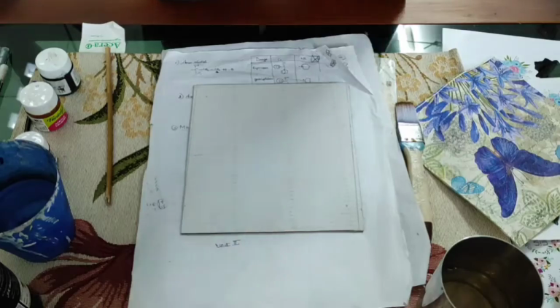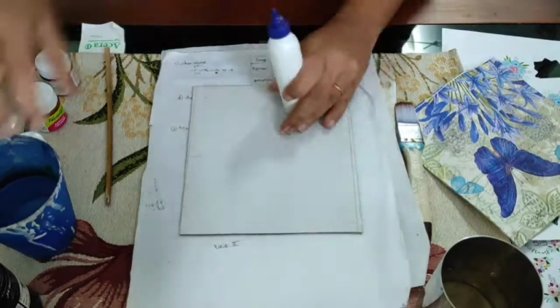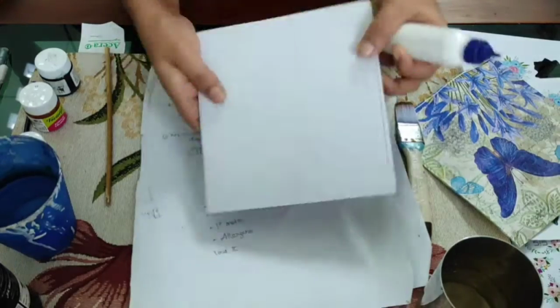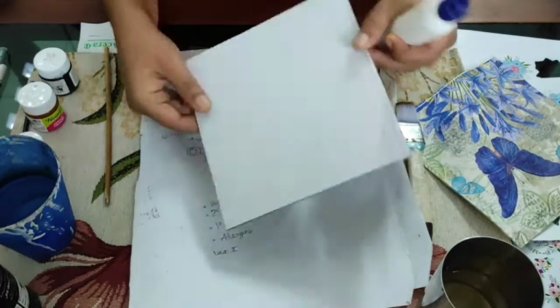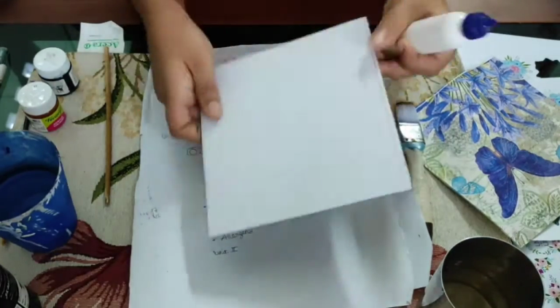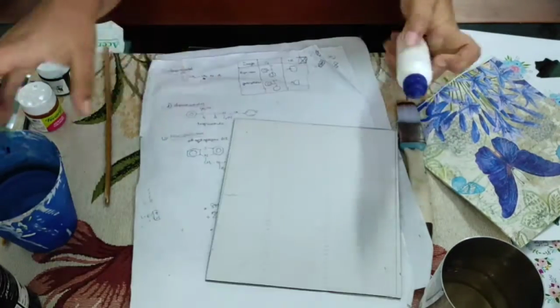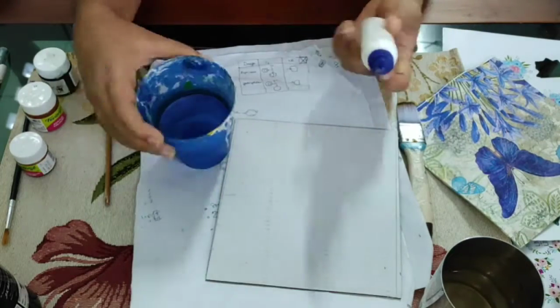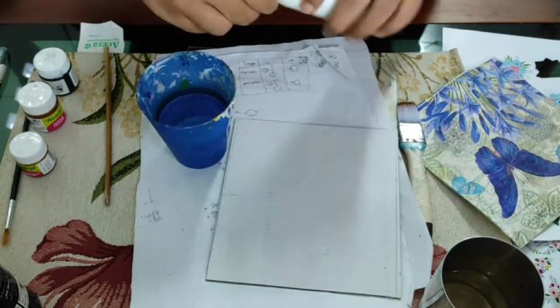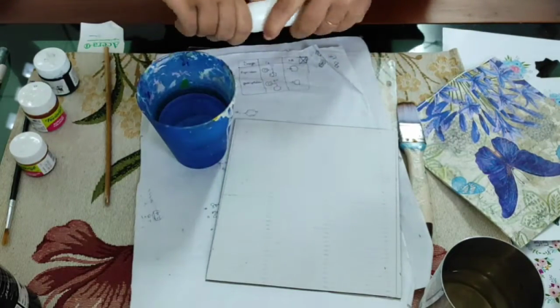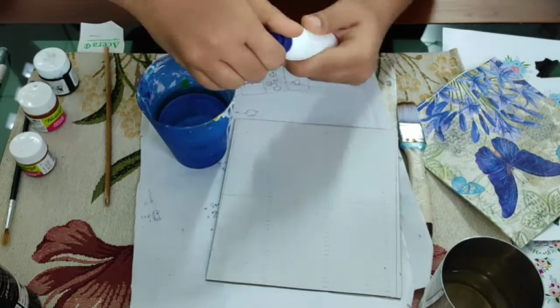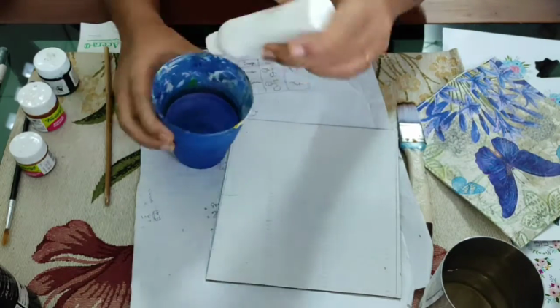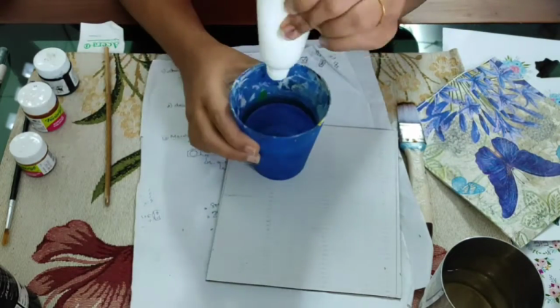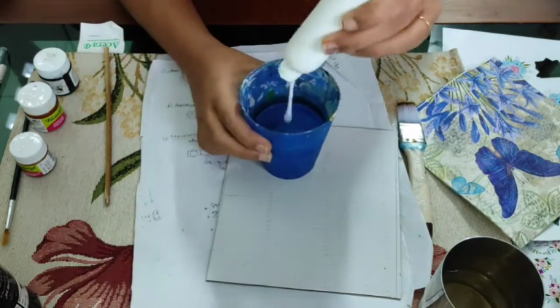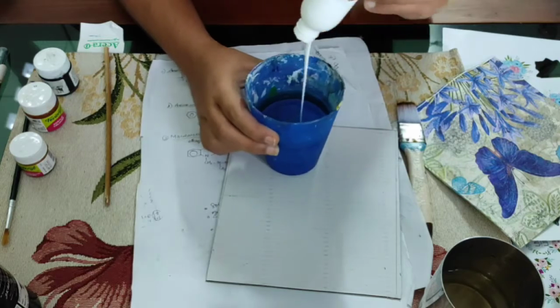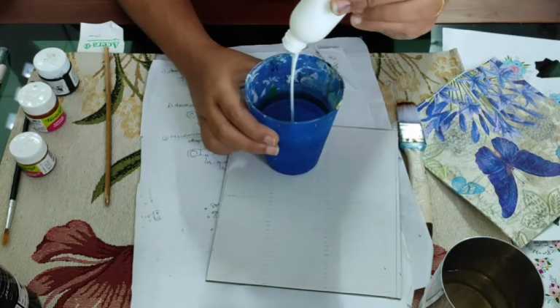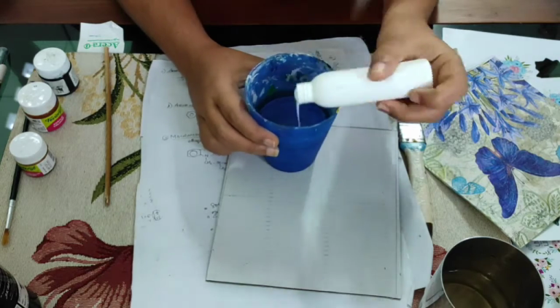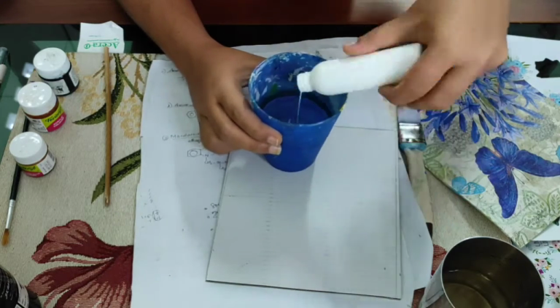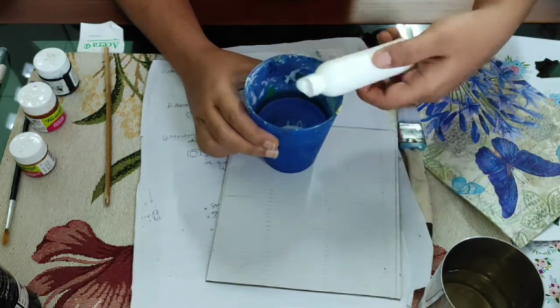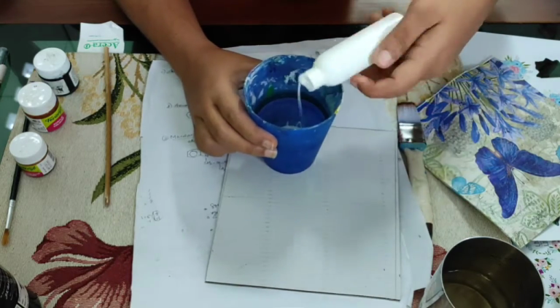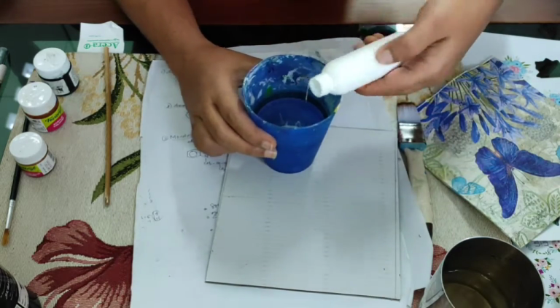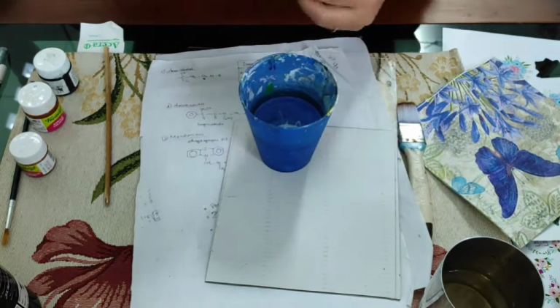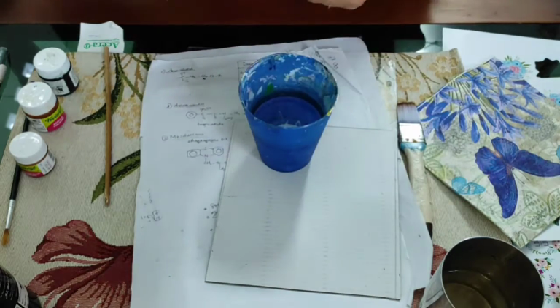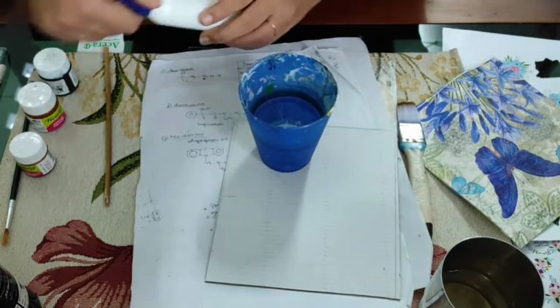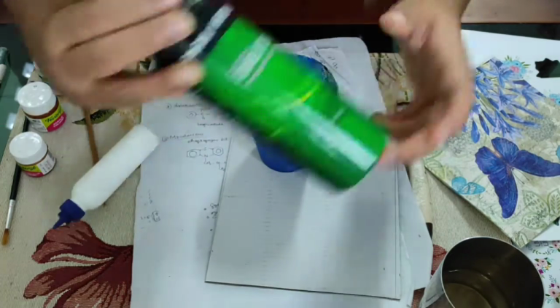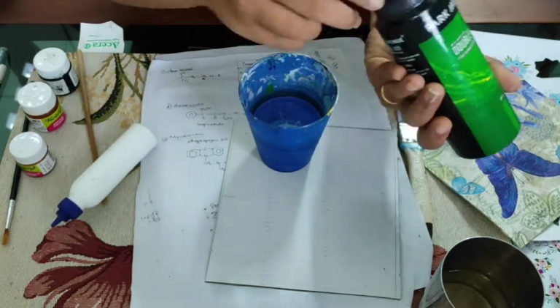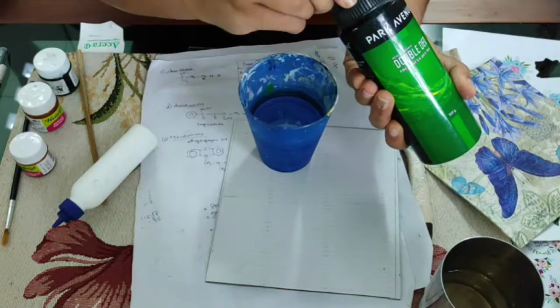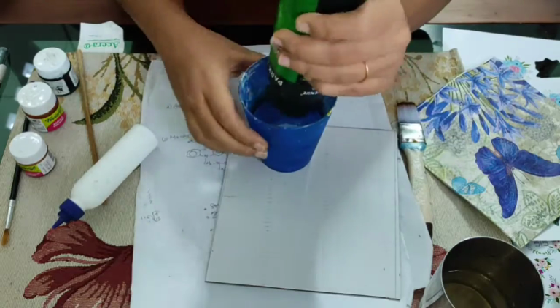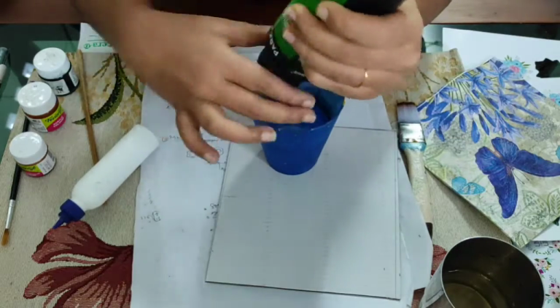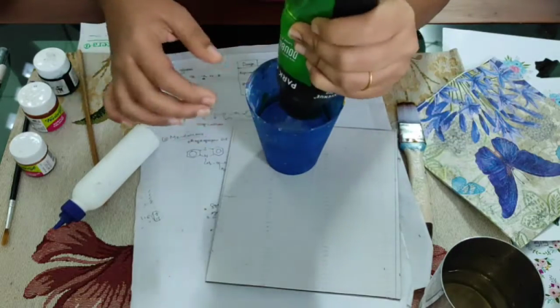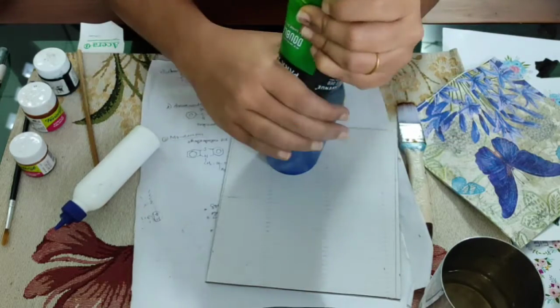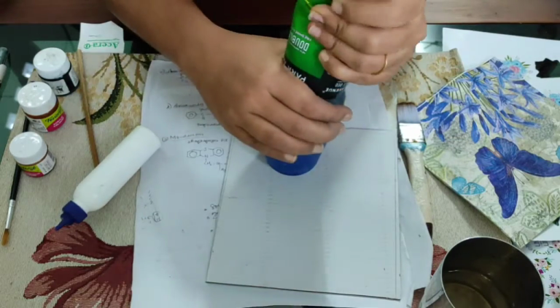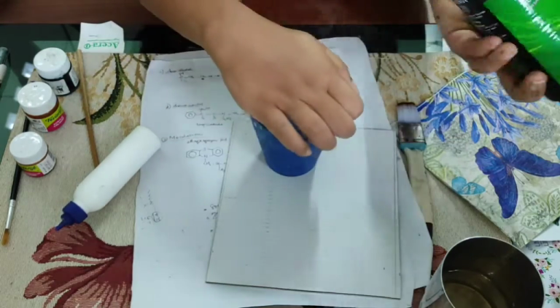Hi friends, we are going to get well soon. I put cardboard on it — this is the waste cardboard. I am going to put a paste on it and I am going to put a powder on it.